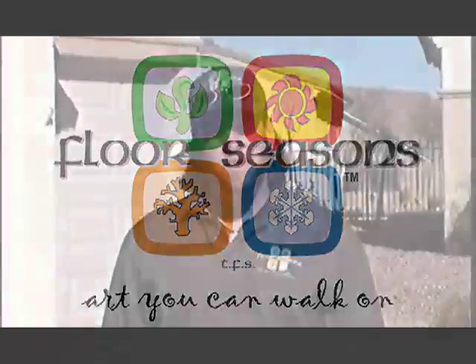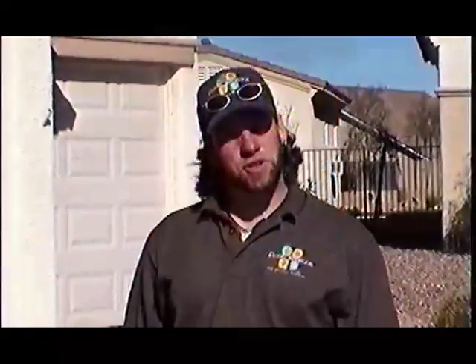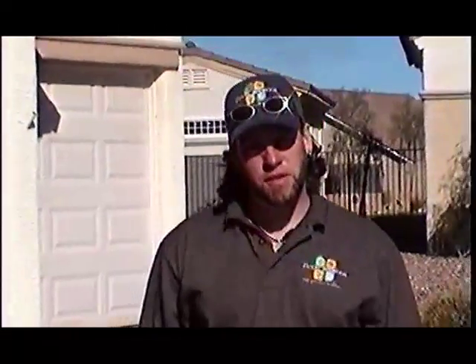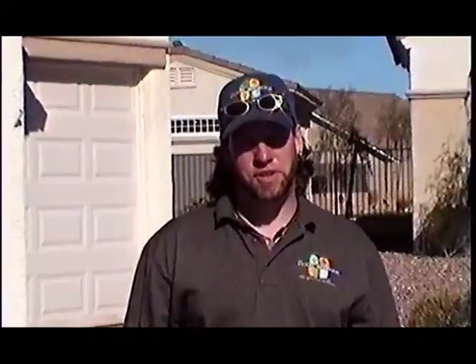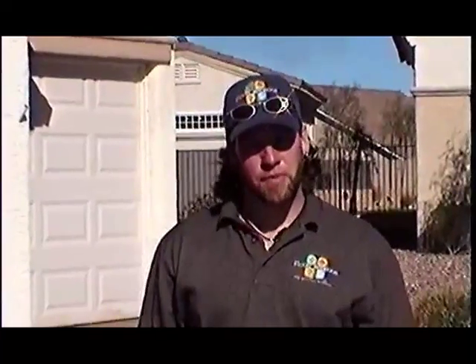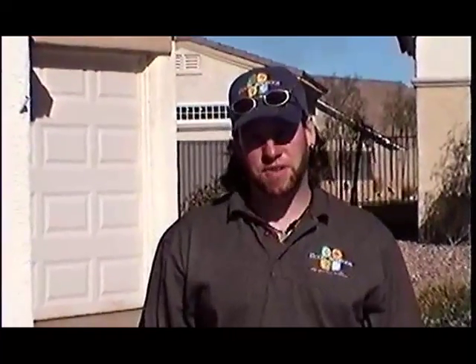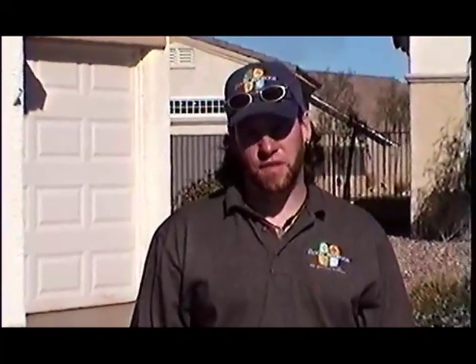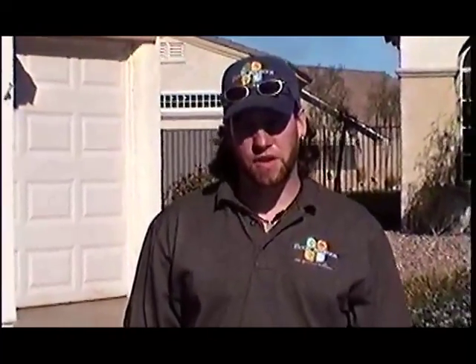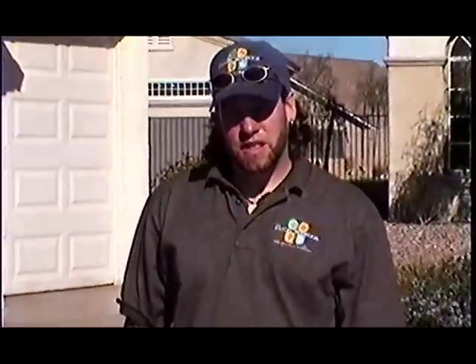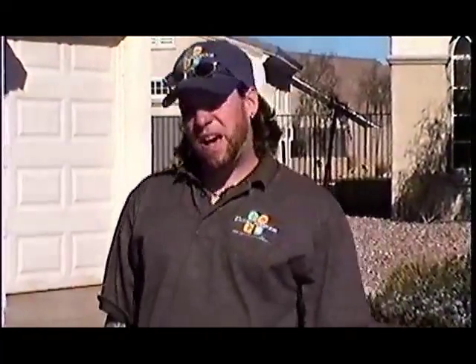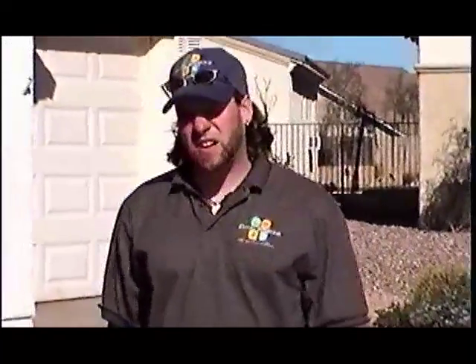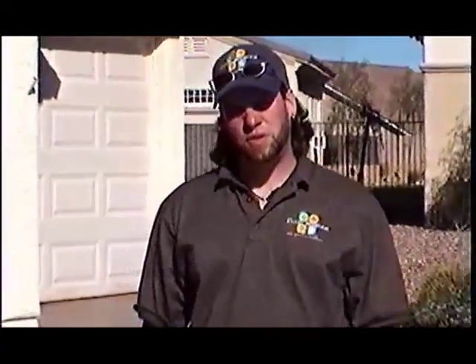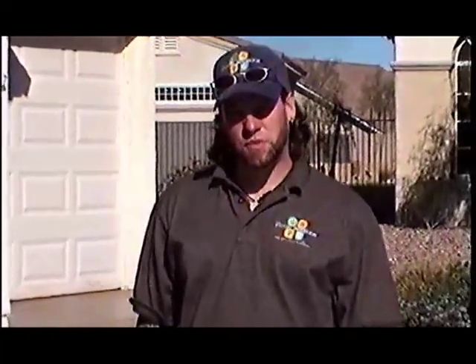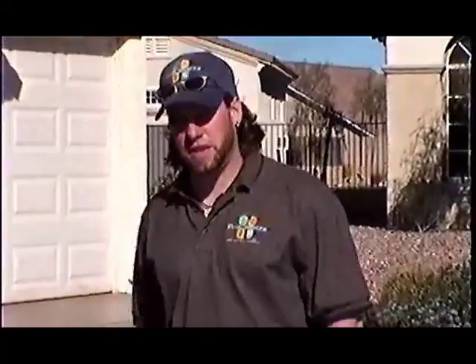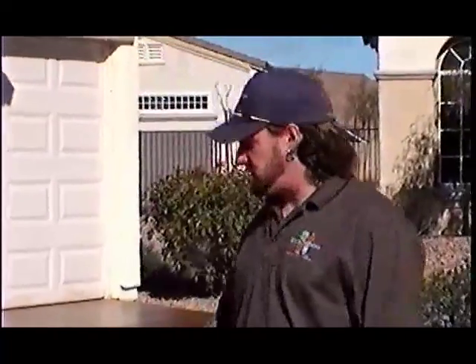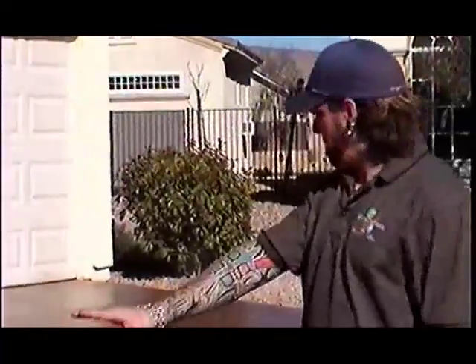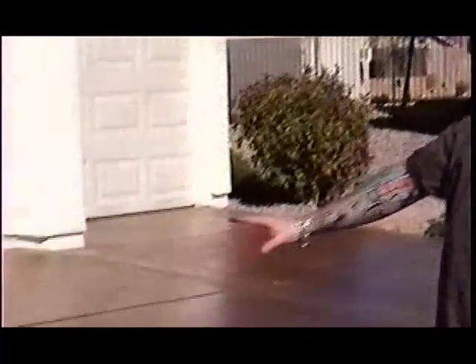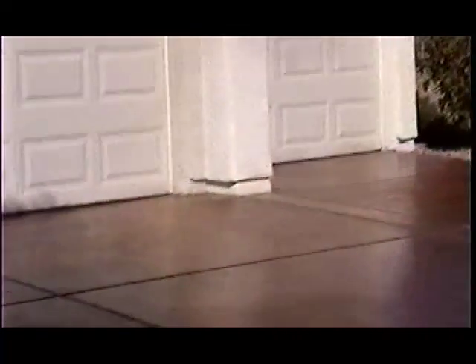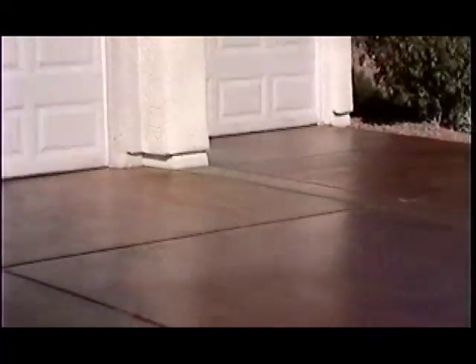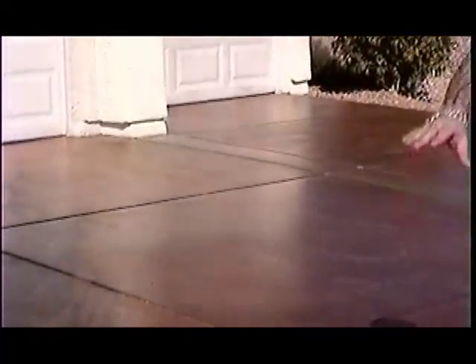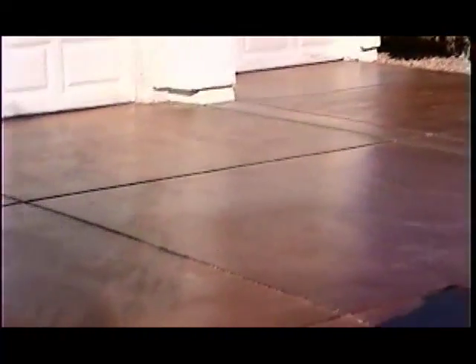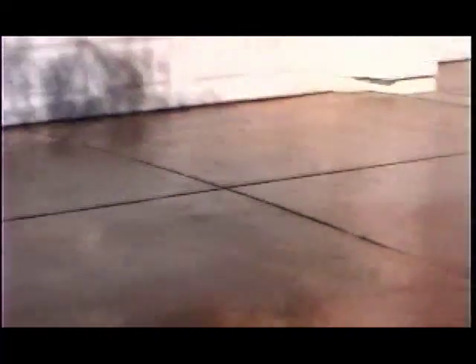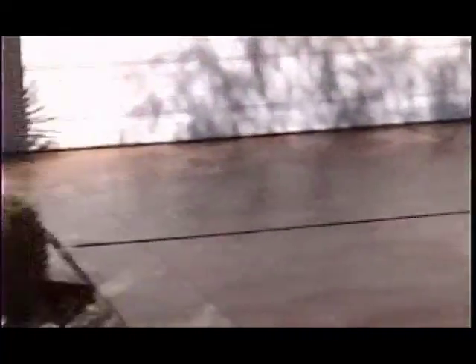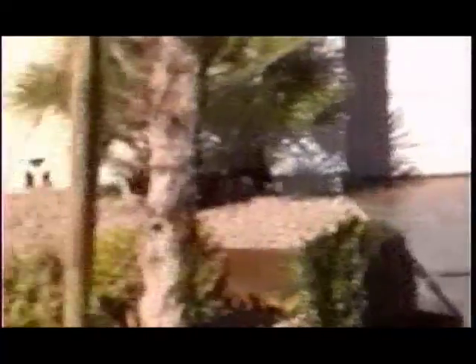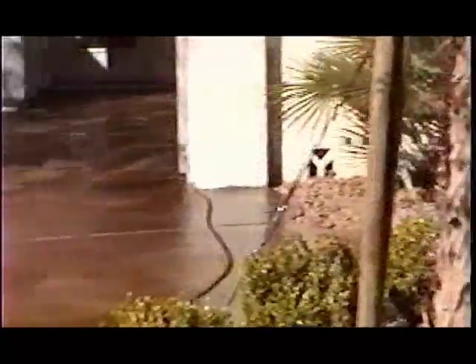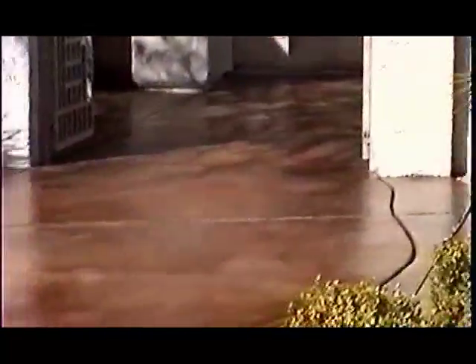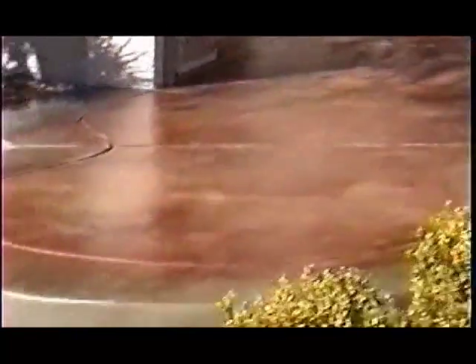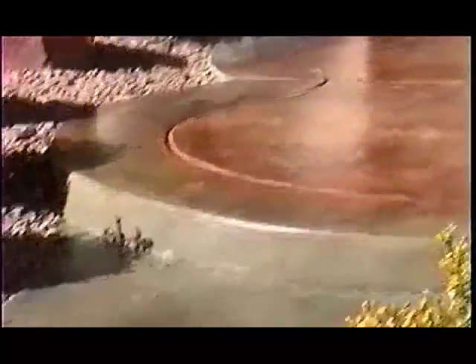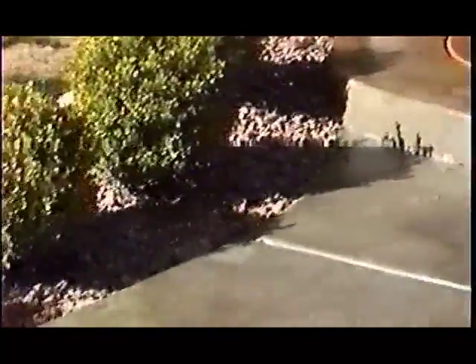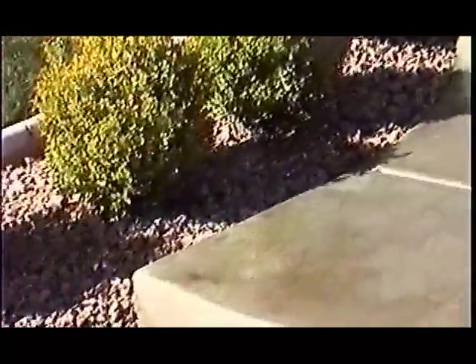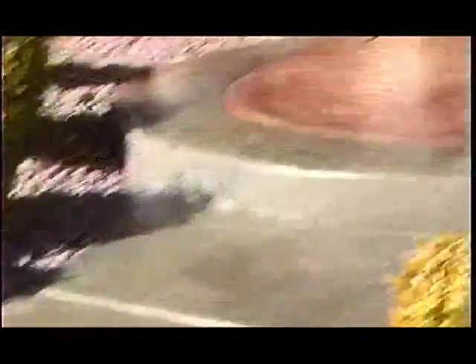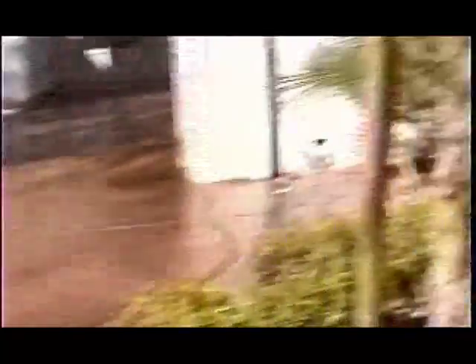We're going to show you the completed job before we actually get into the video. This is about 1,200 square feet — as you can see, we did the driveway and we did the courtyard. We just want to go over some of the details with you before we actually get going on the teaching part of it.